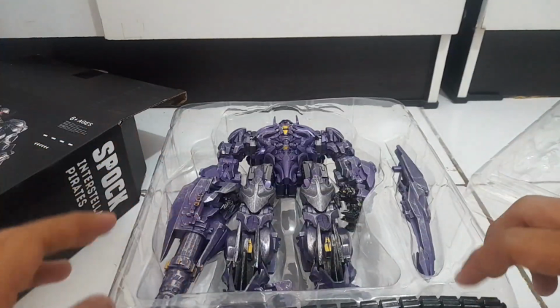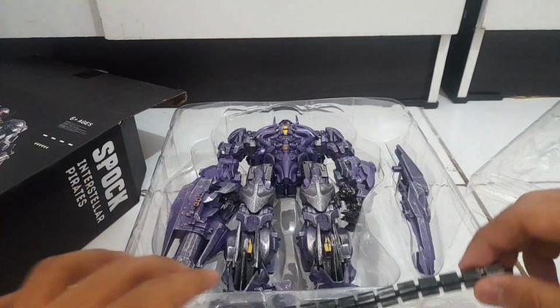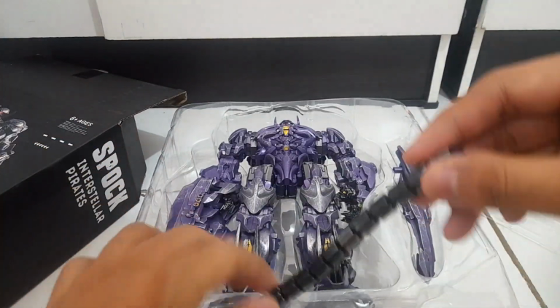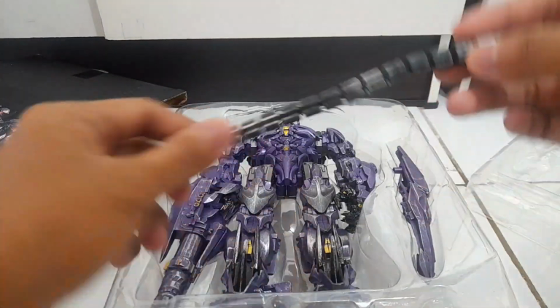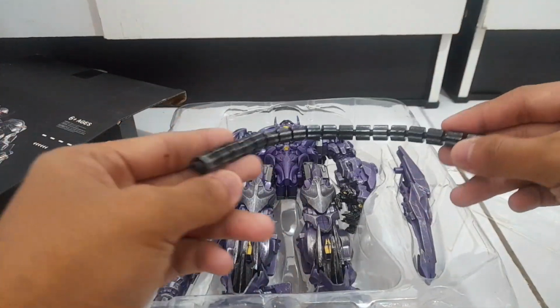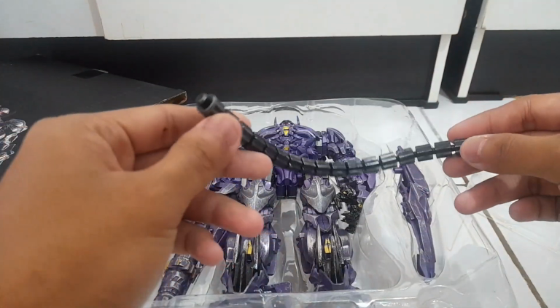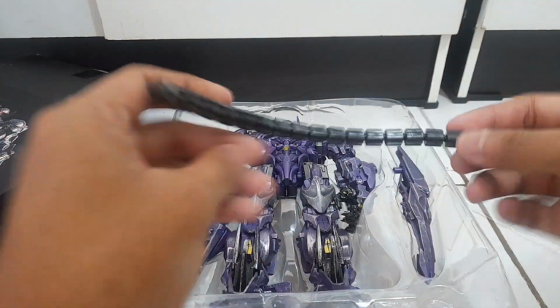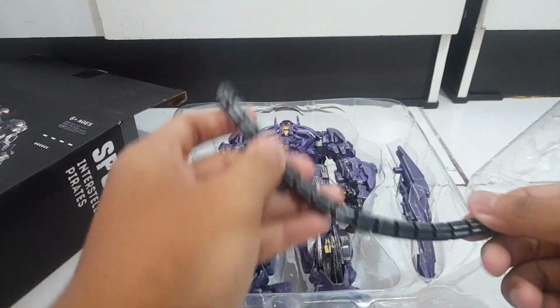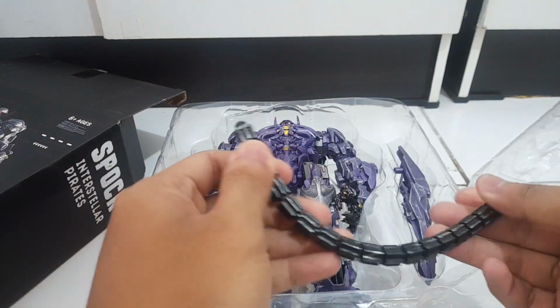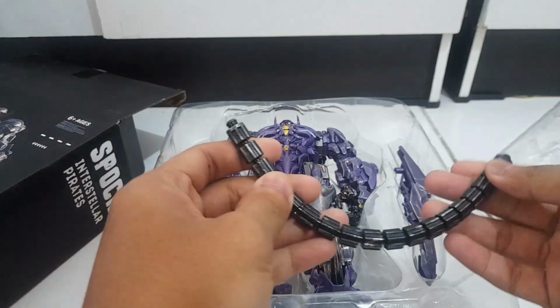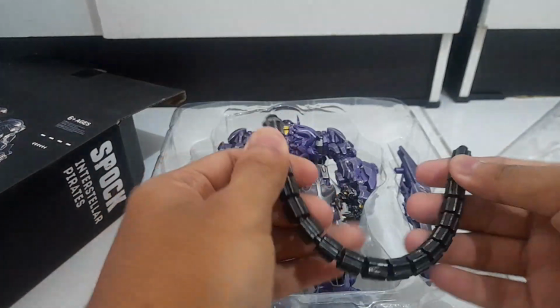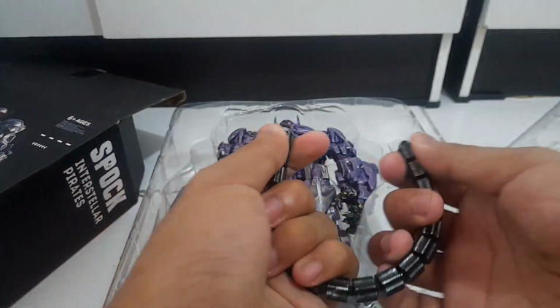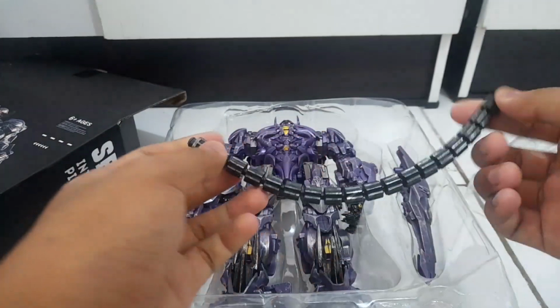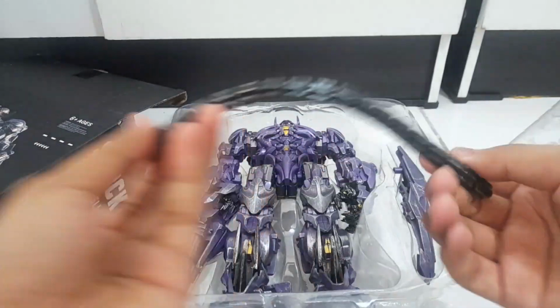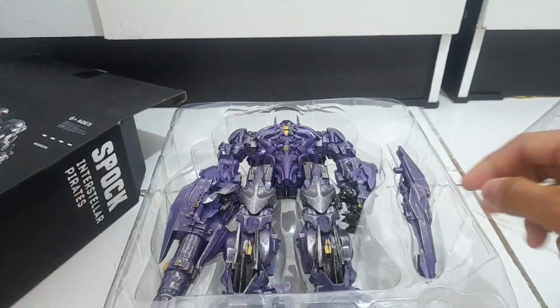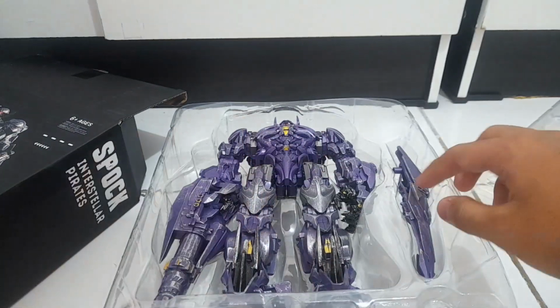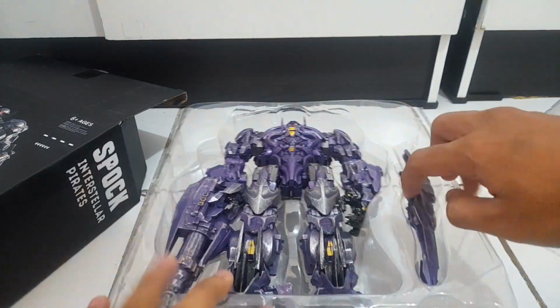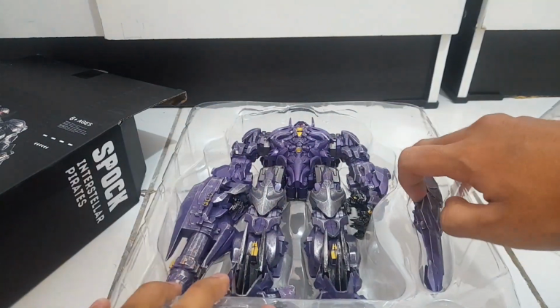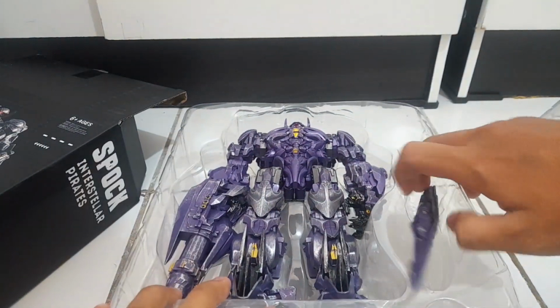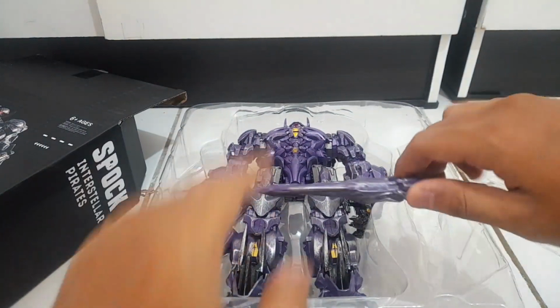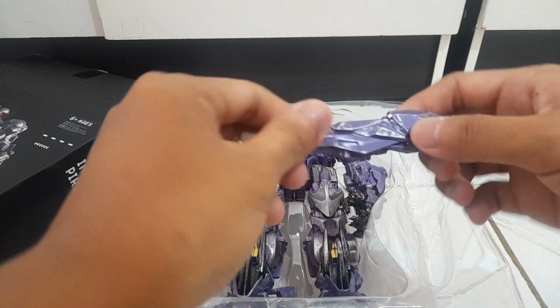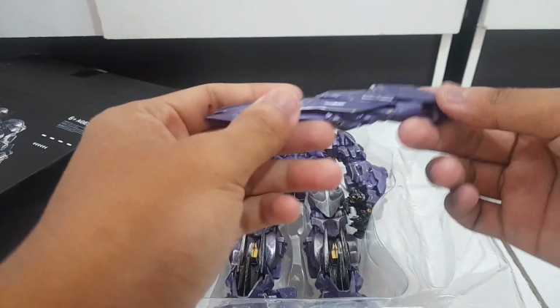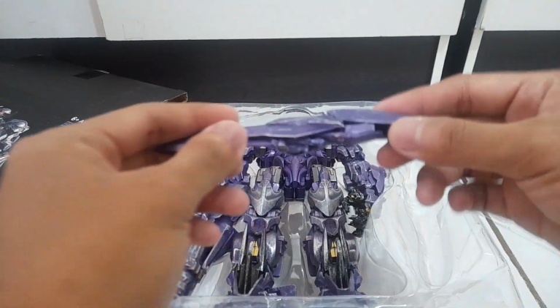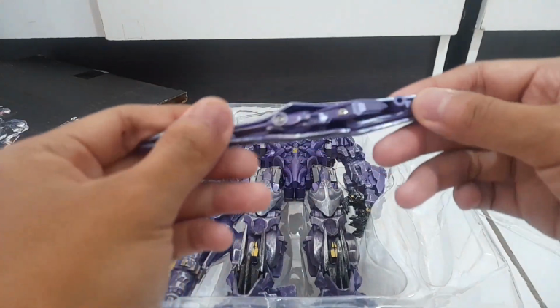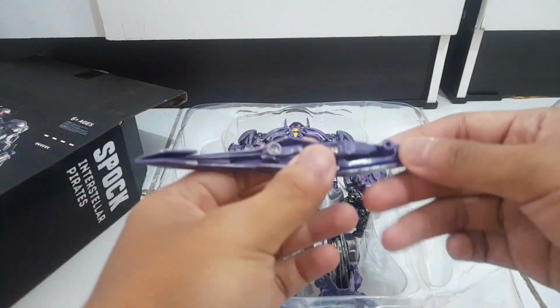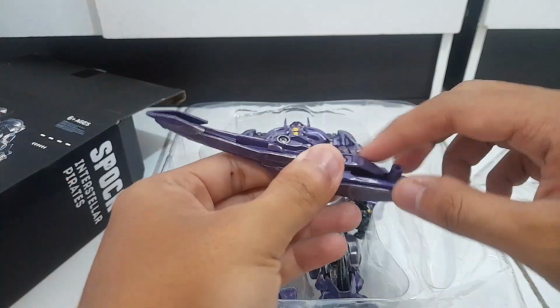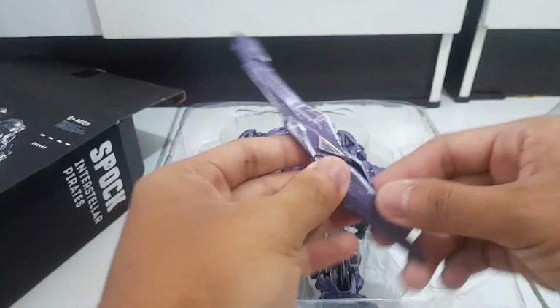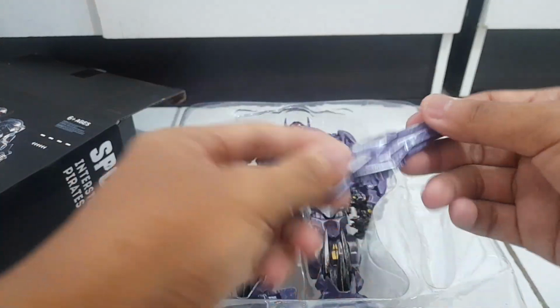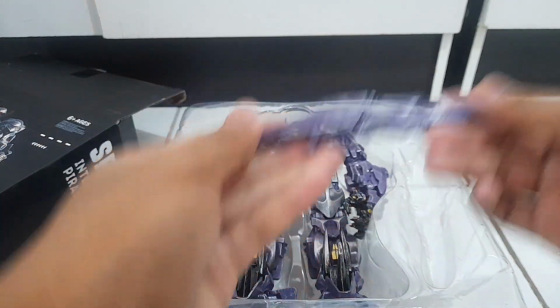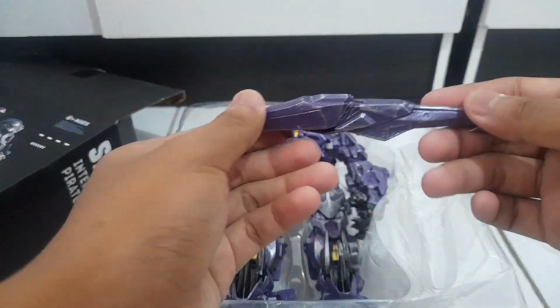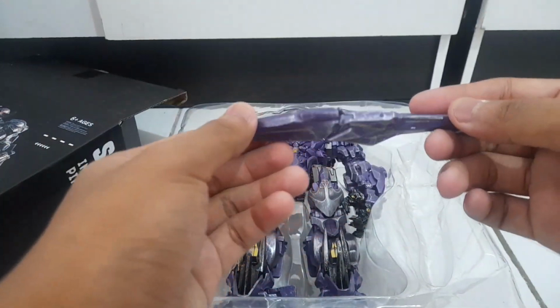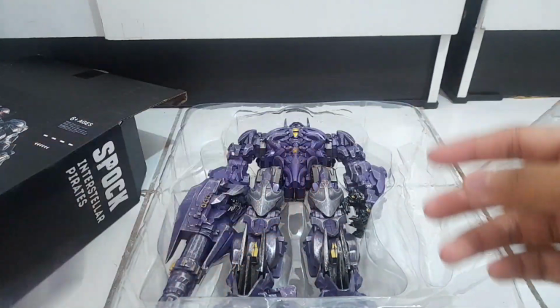We have another accessory which is this — I think this is a hose. Pretty good quality. And we have this pipe which is based on Dark of the Moon, I think from the video game. Absolutely nicely colored.